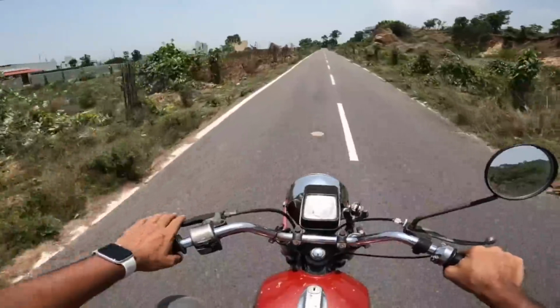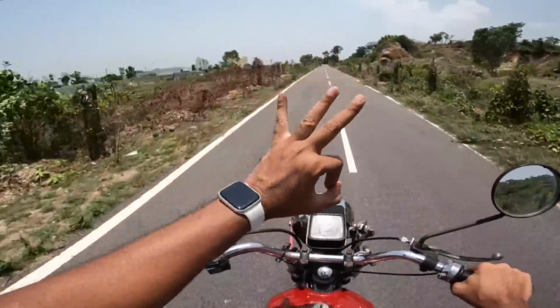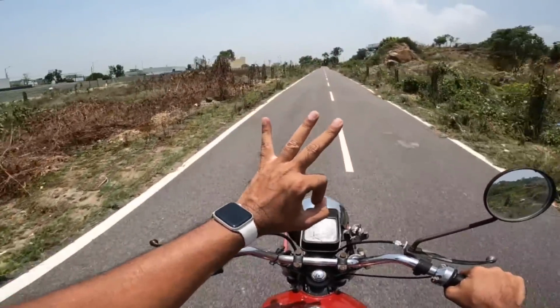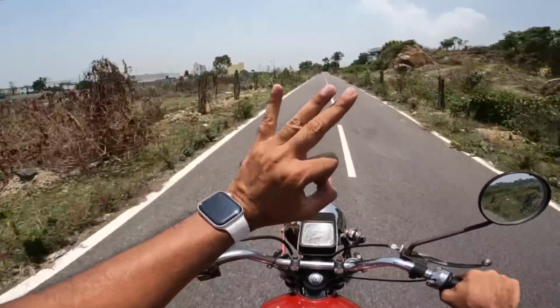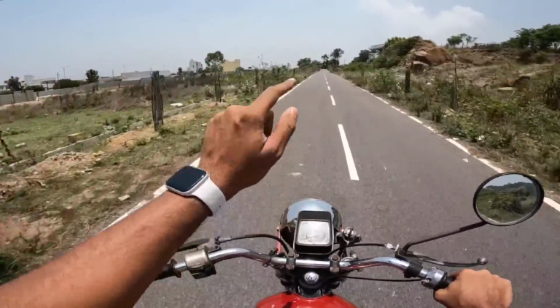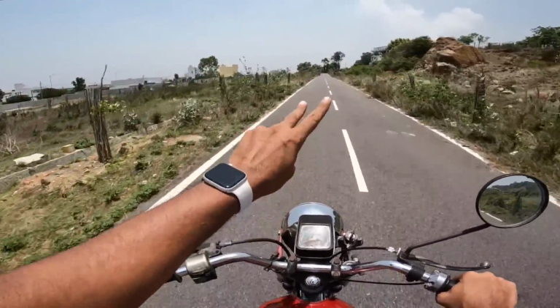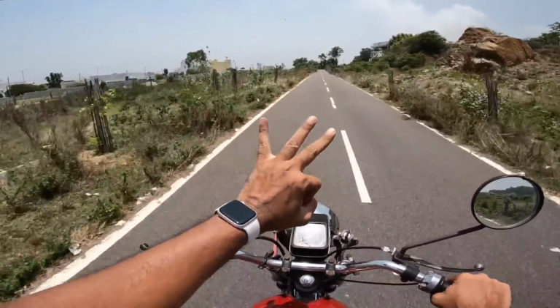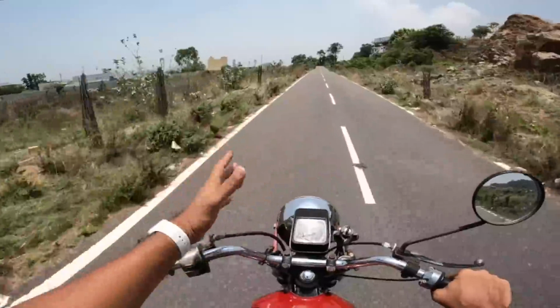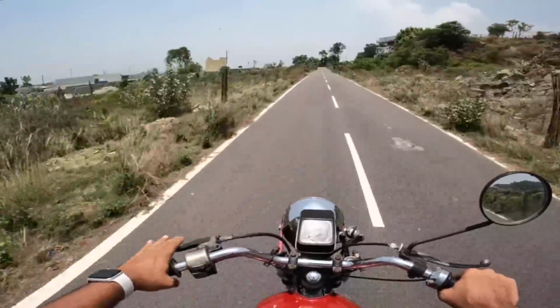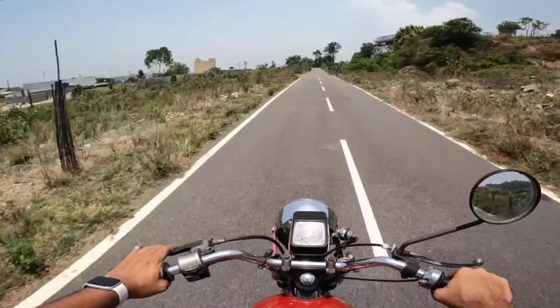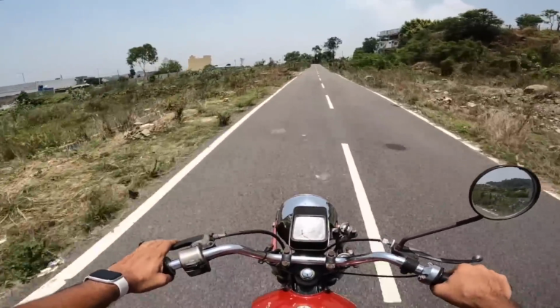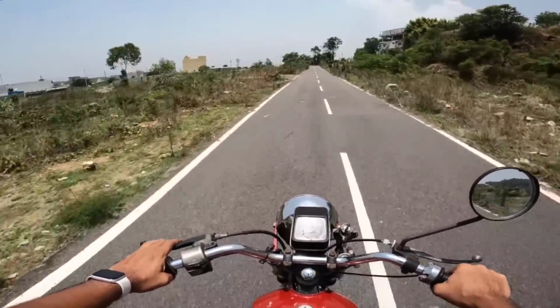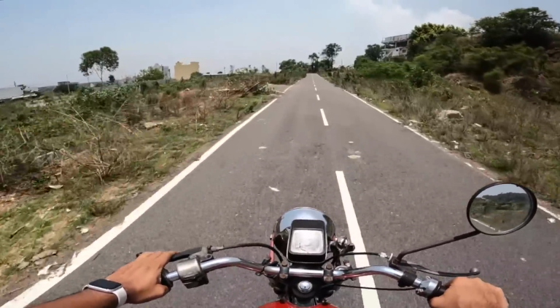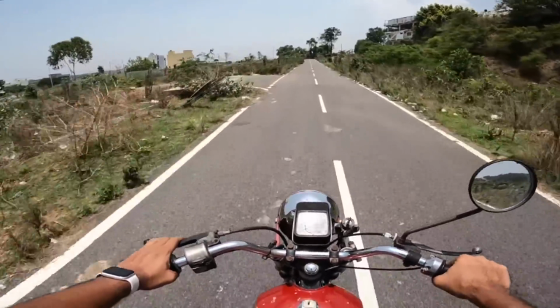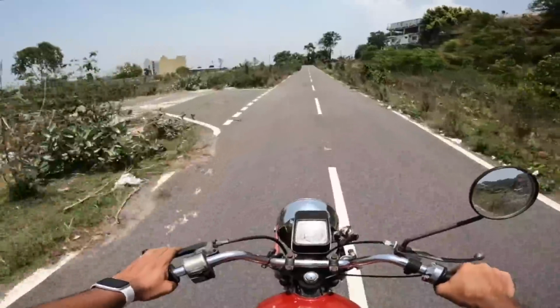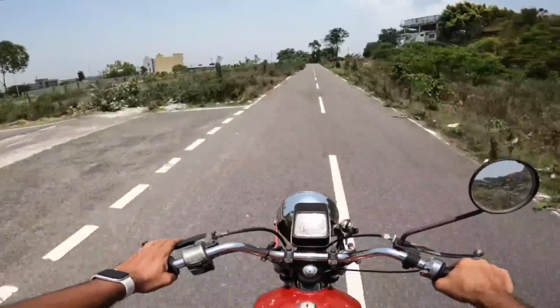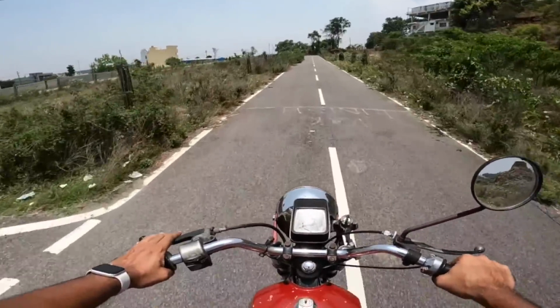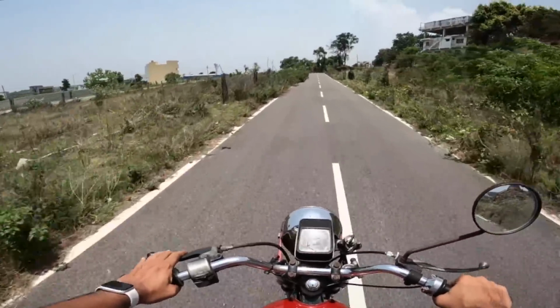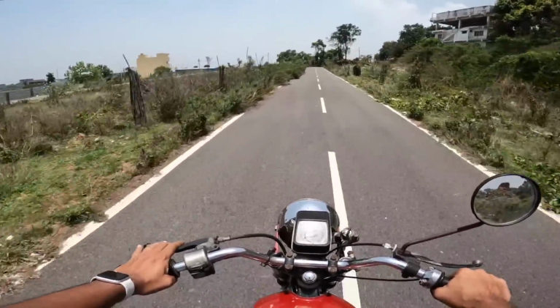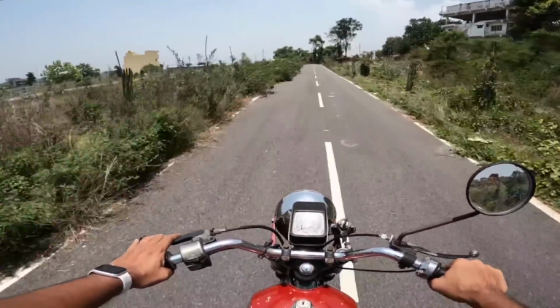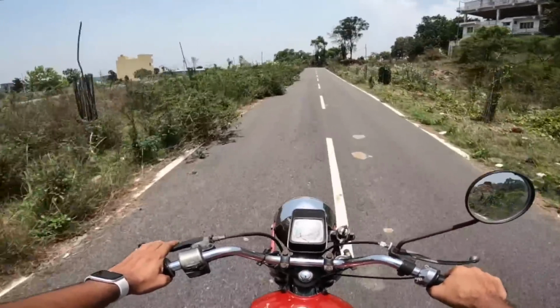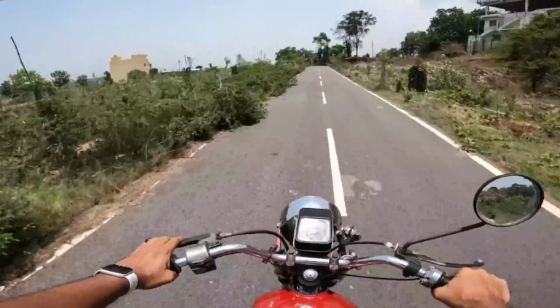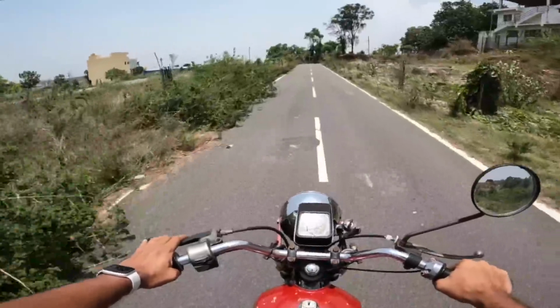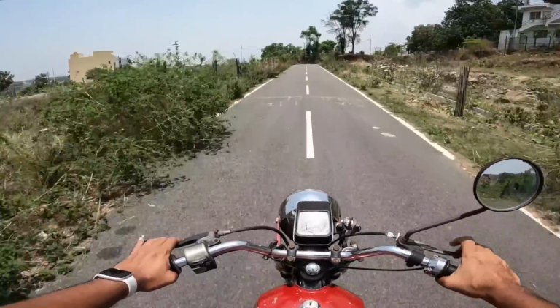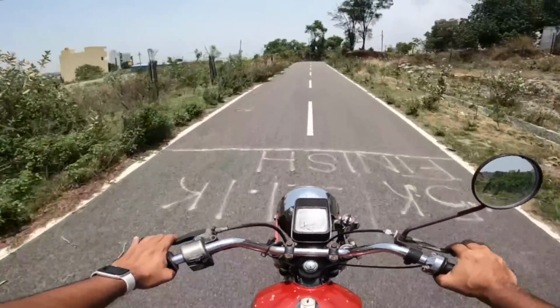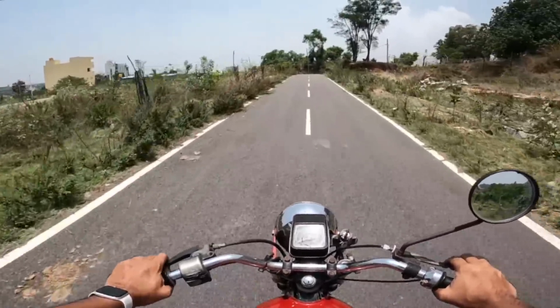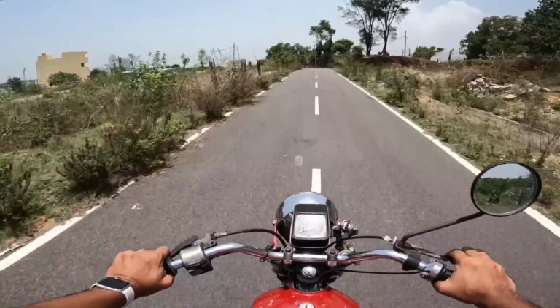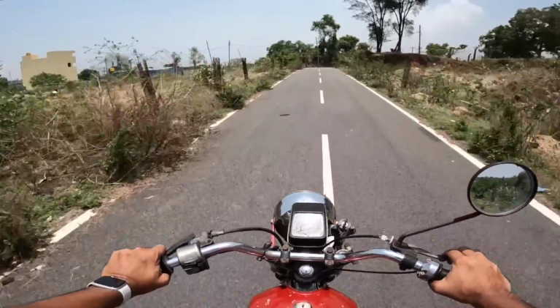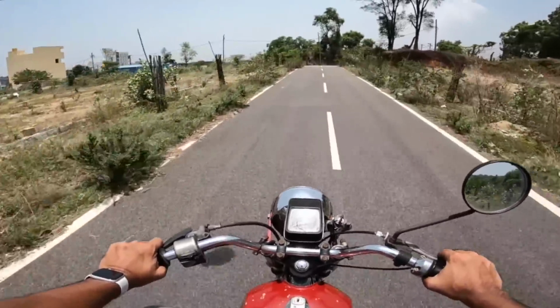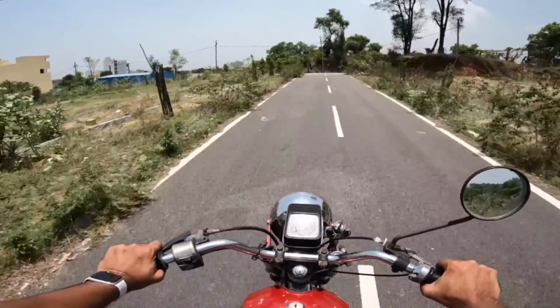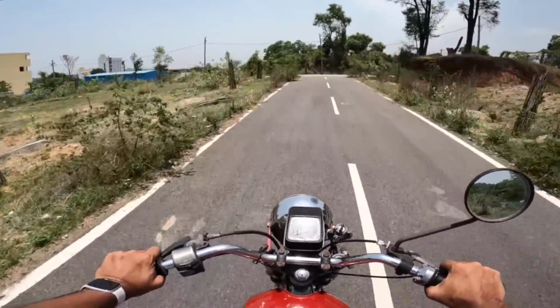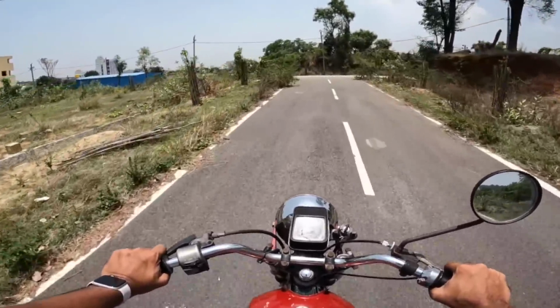It's a three-speed gearbox — one down, two up. In terms of riding ability, it's not that great. It has nine horsepower and 13.5 Newton meters of torque from this 173 cc engine.